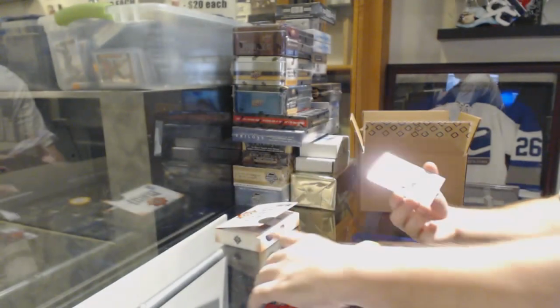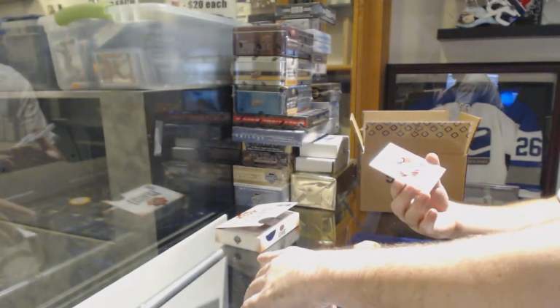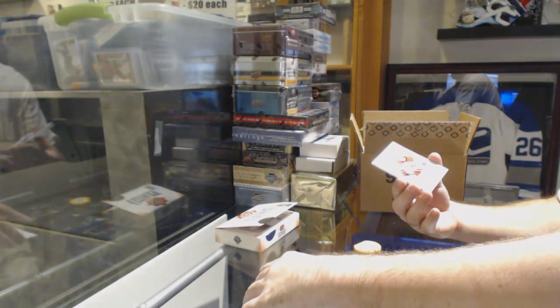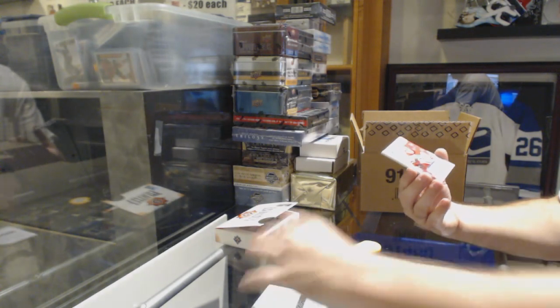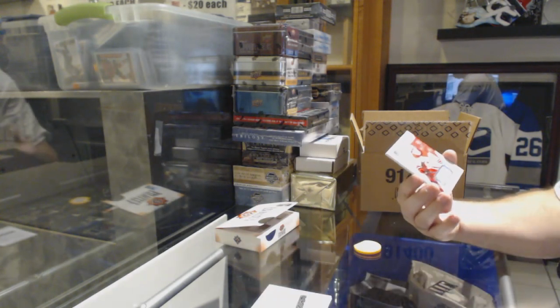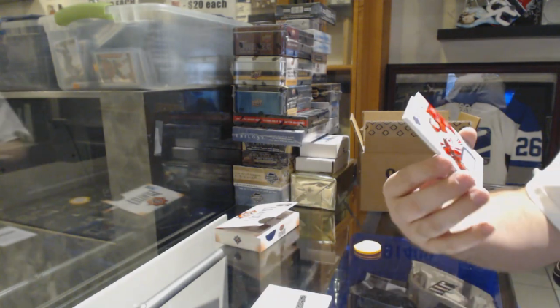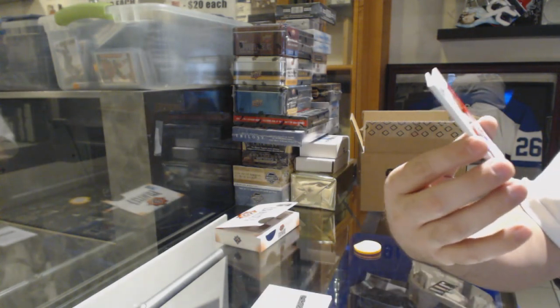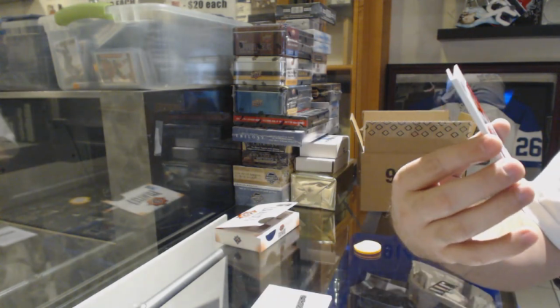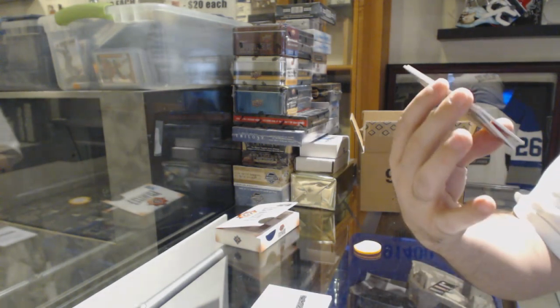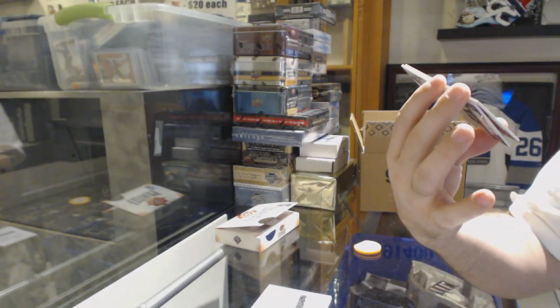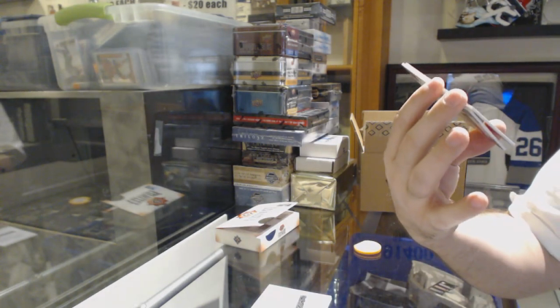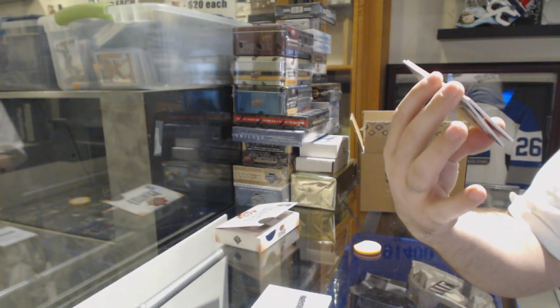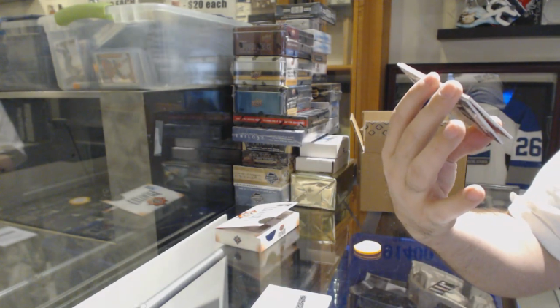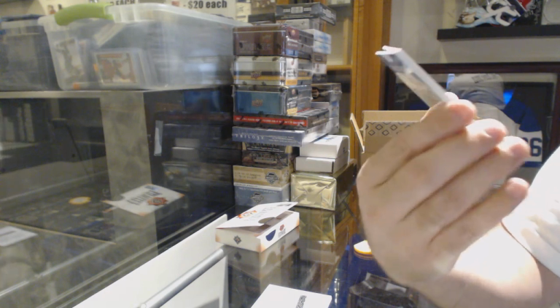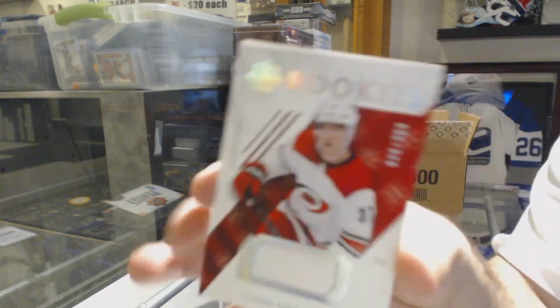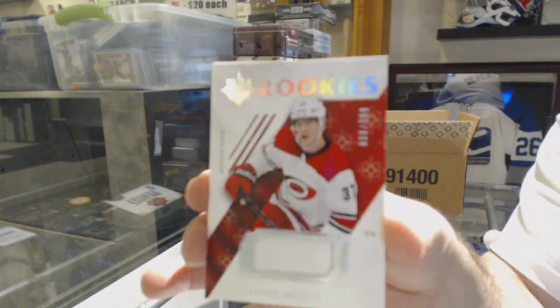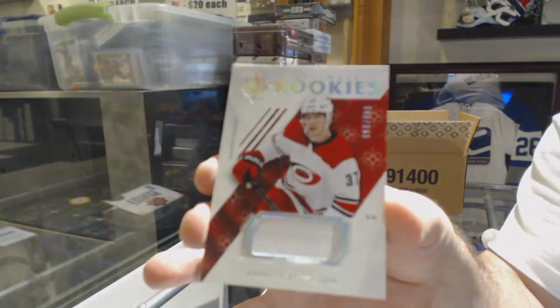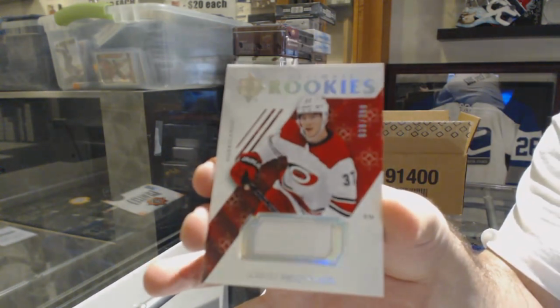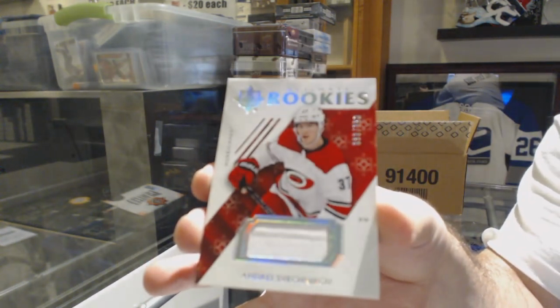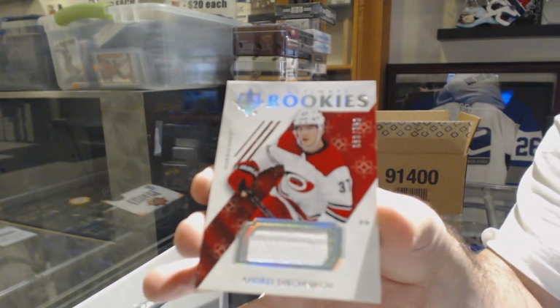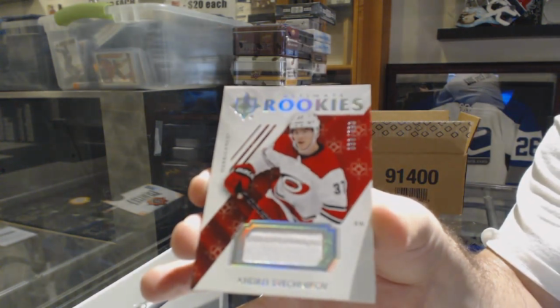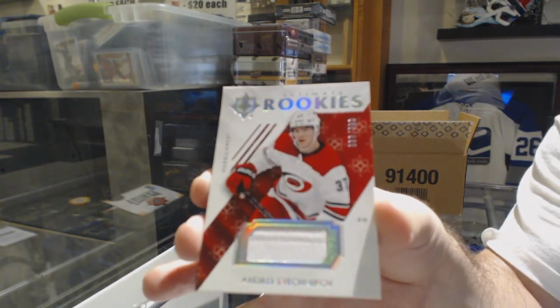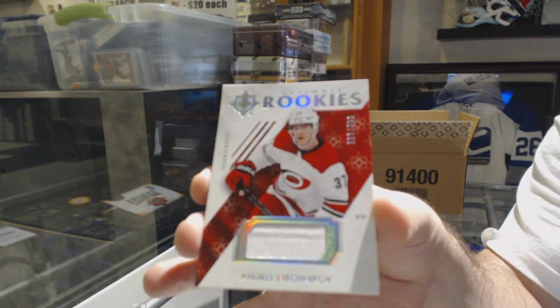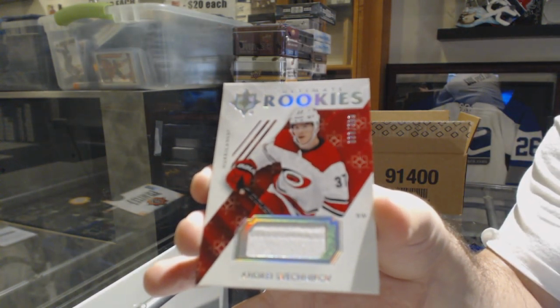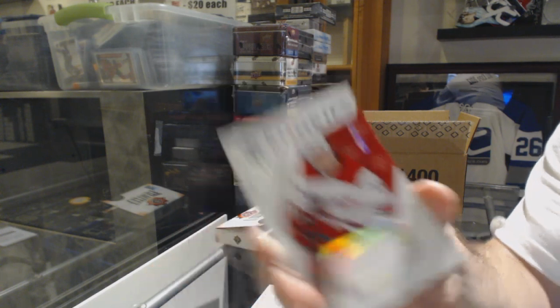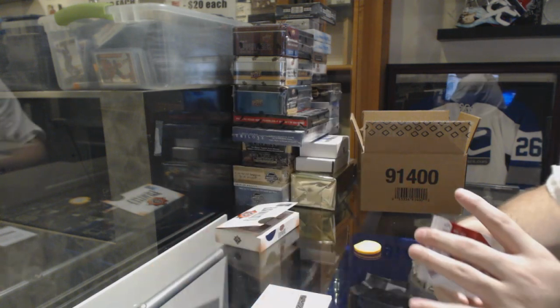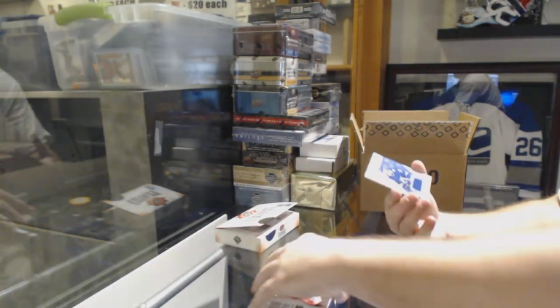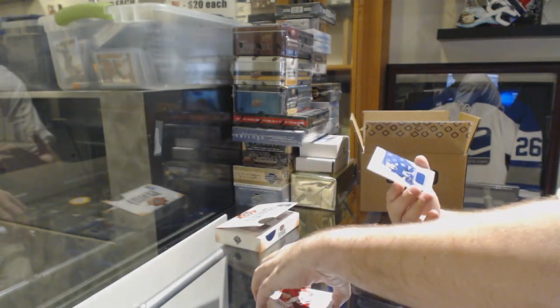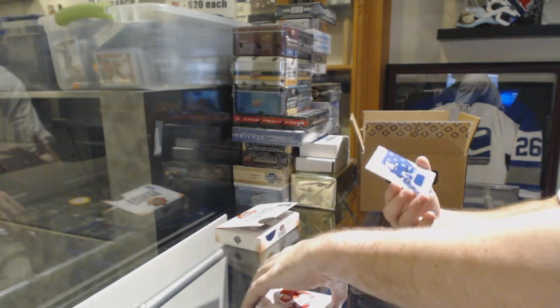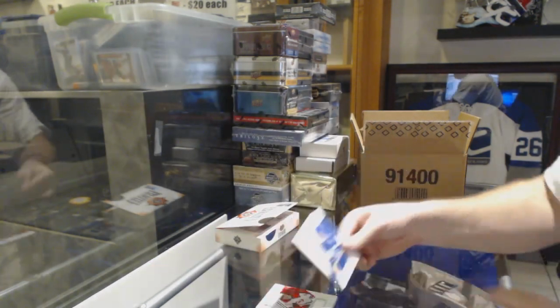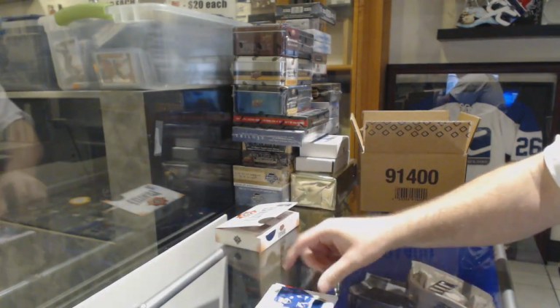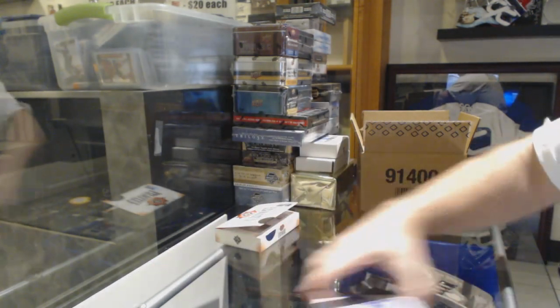For the Carolina Hurricanes at 399 — is it really number 38? I'm one off his jersey number — Andrei Svechnikov. One off his jersey number. And Tampa Bay Lightning, Anthony Cirelli.